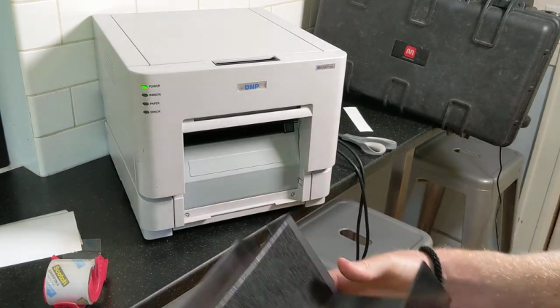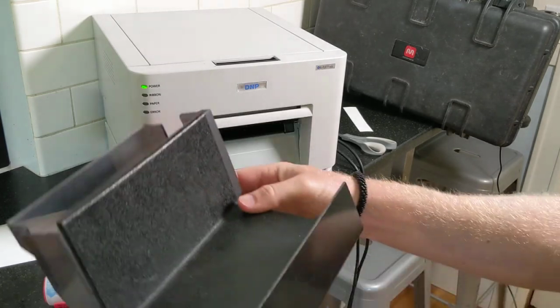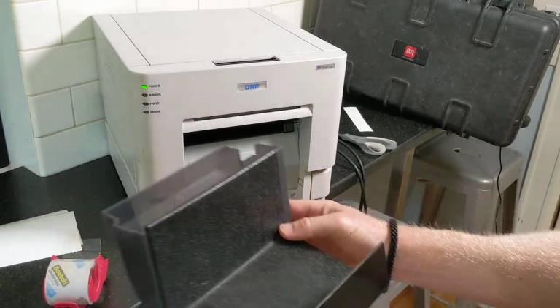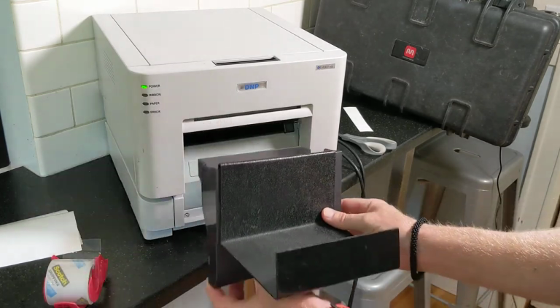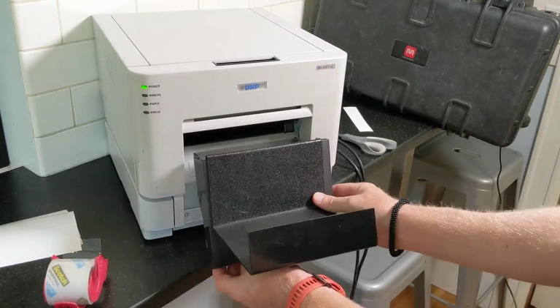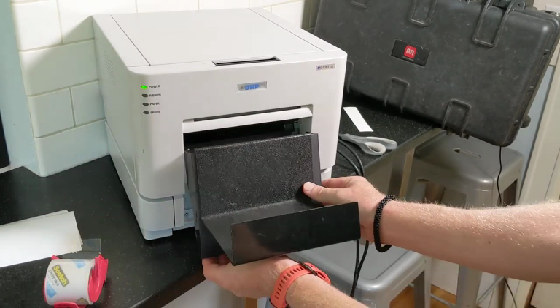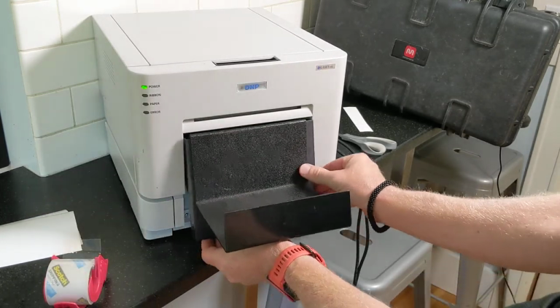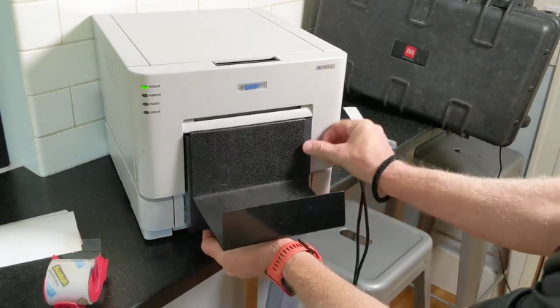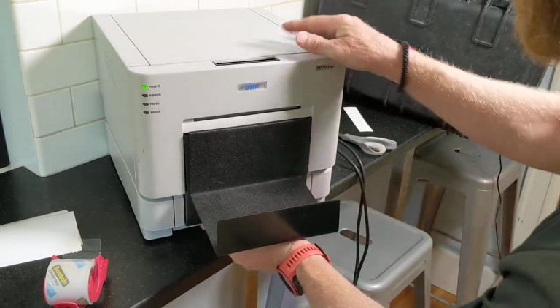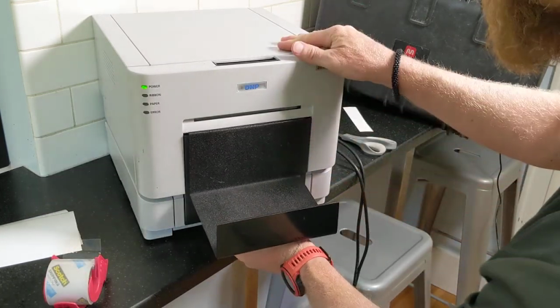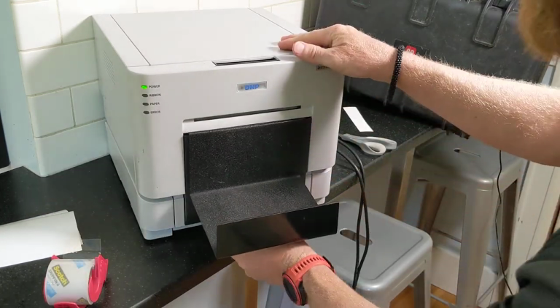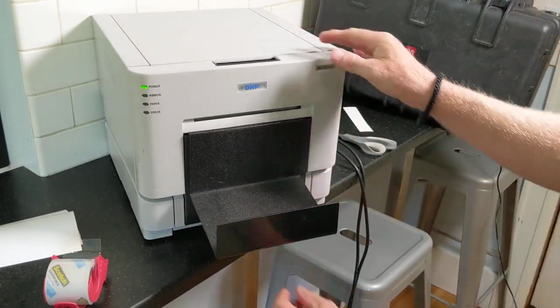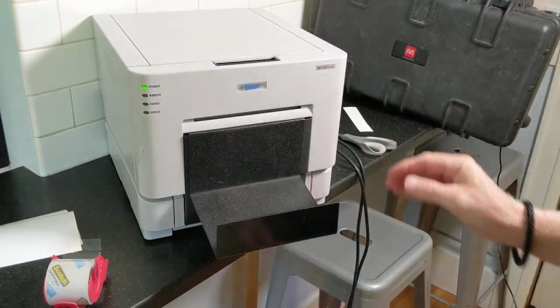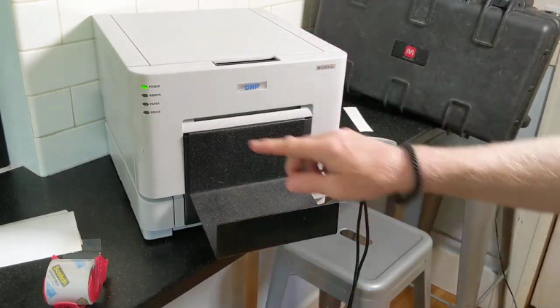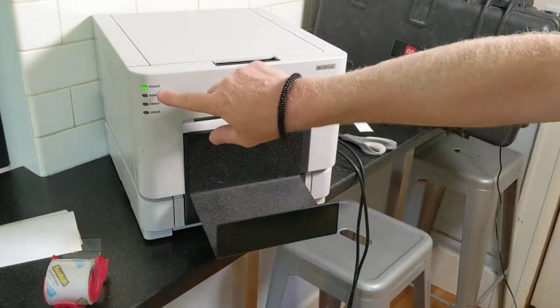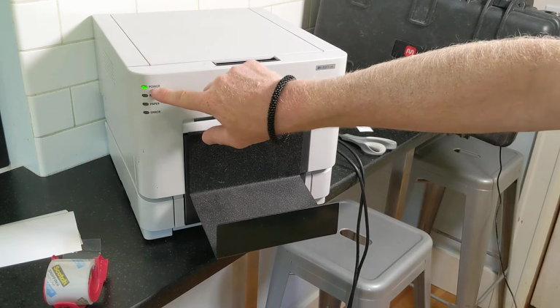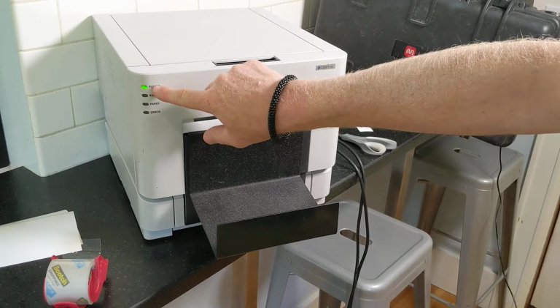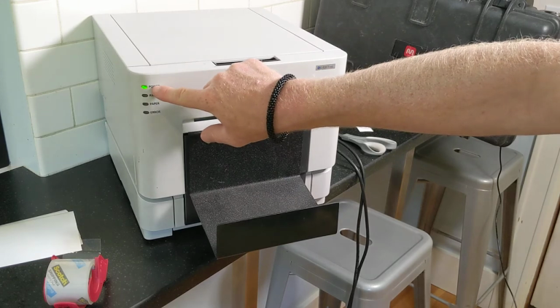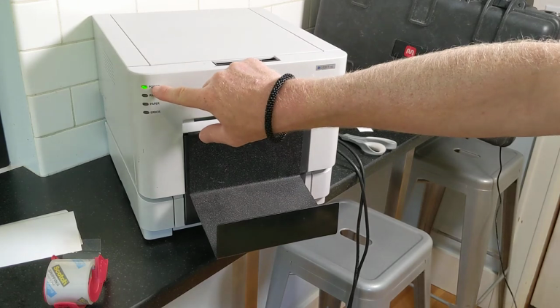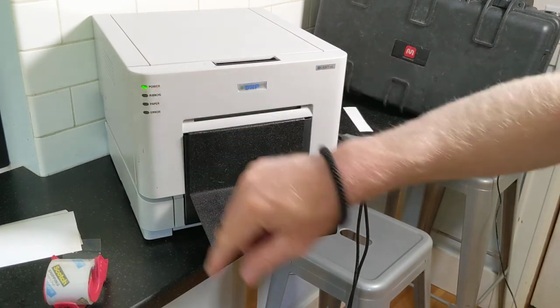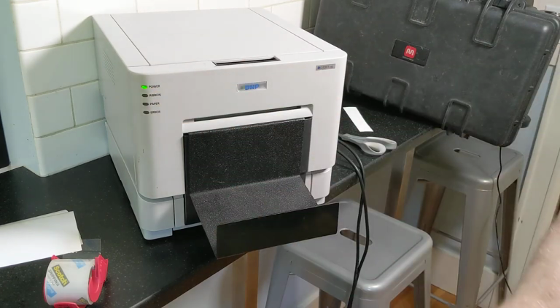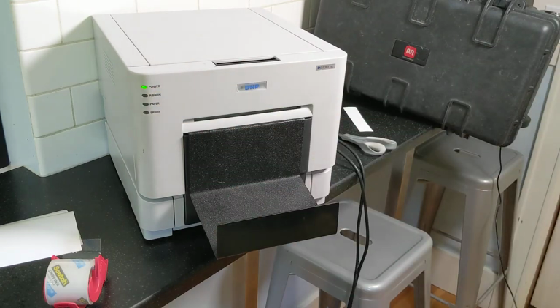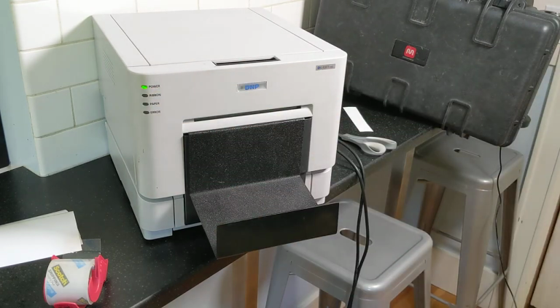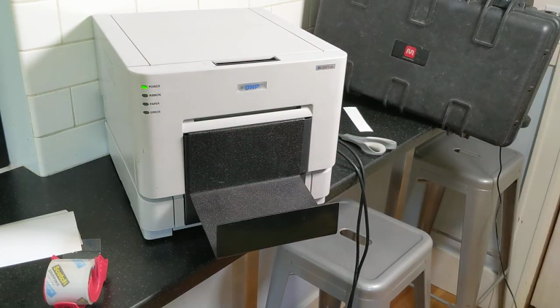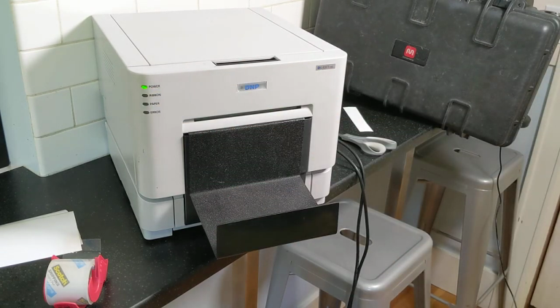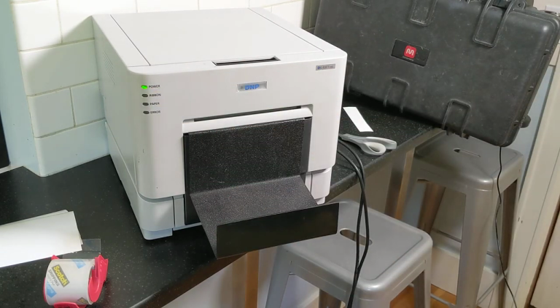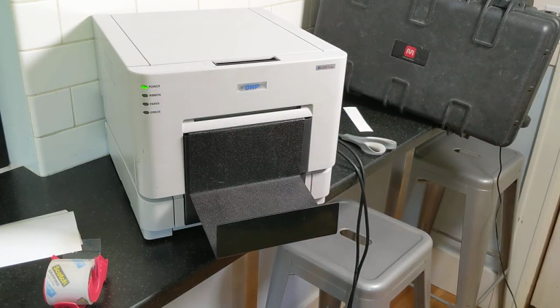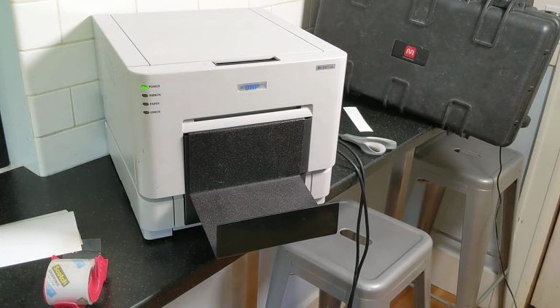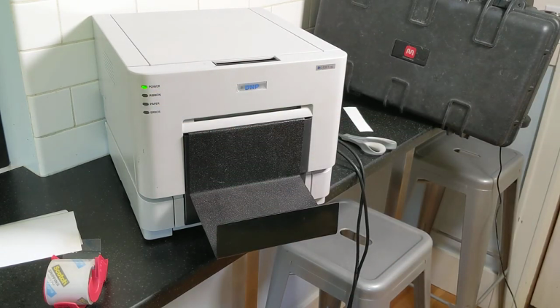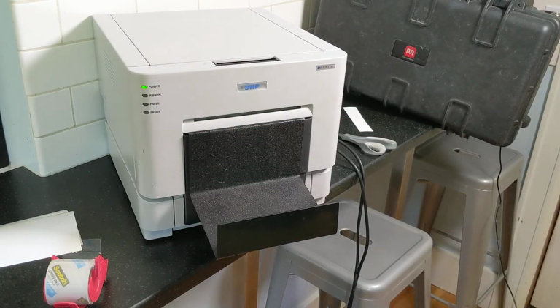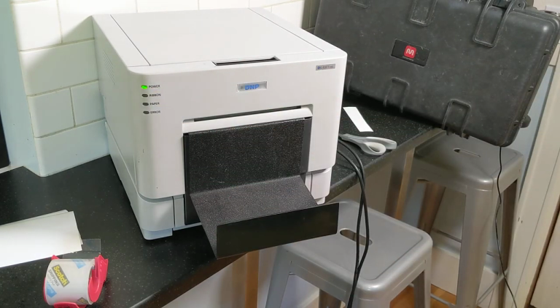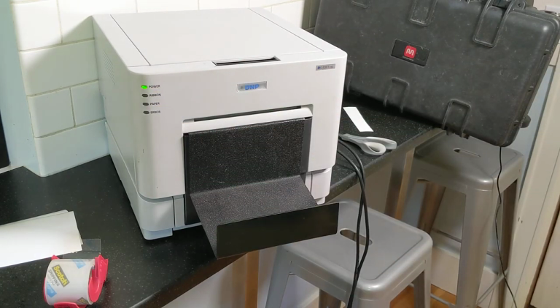Replace the cup. Now only the green power button is illuminated and you're ready to go.